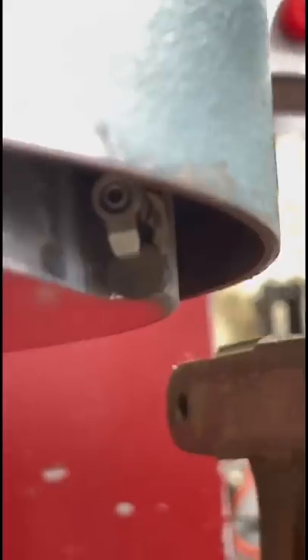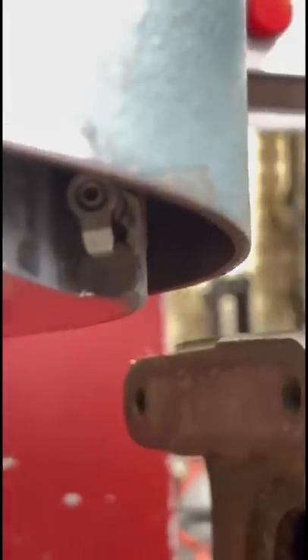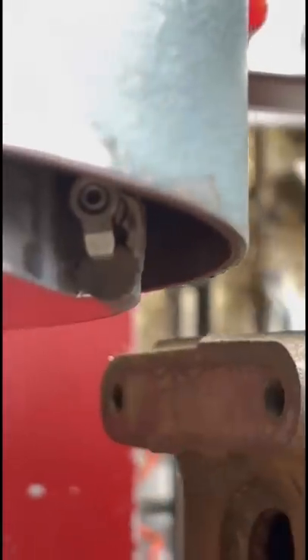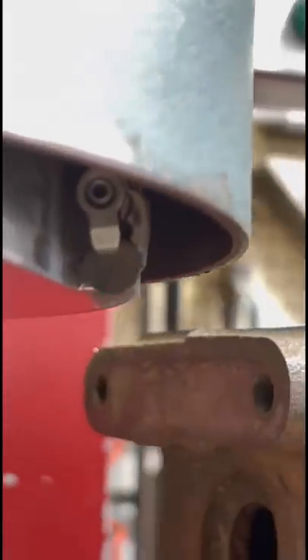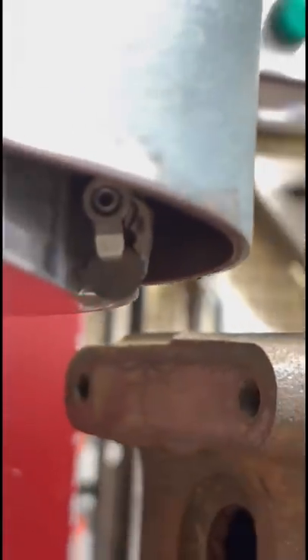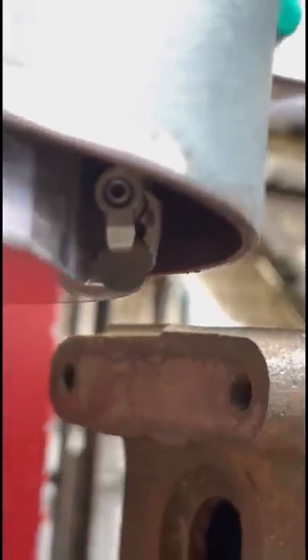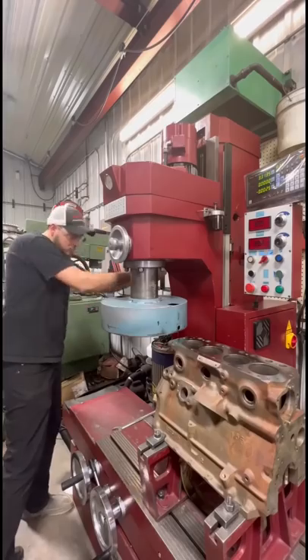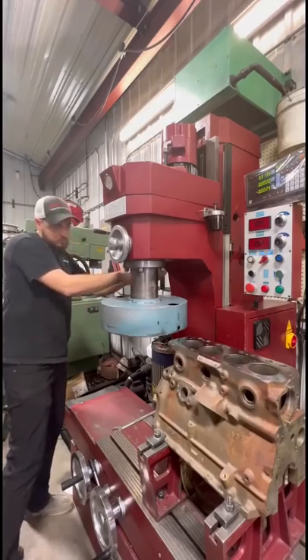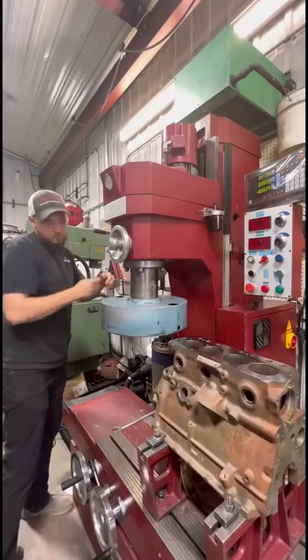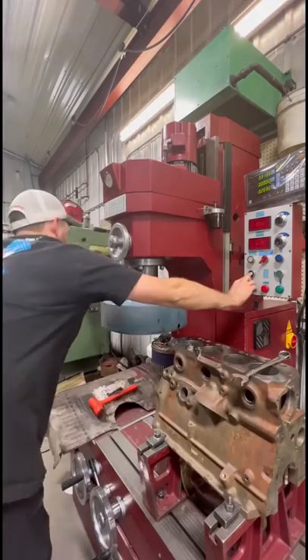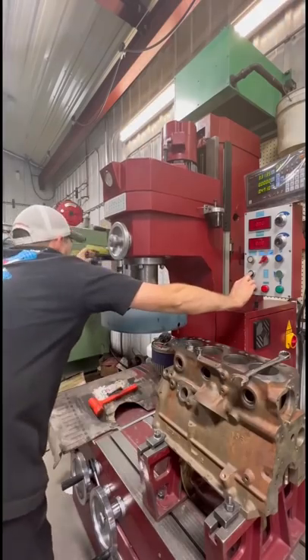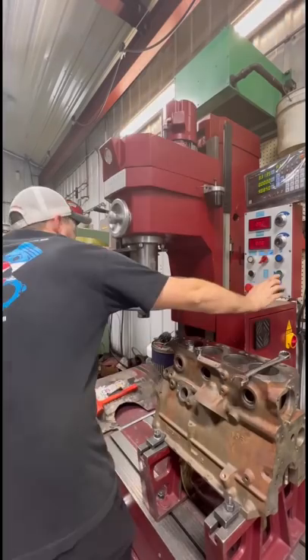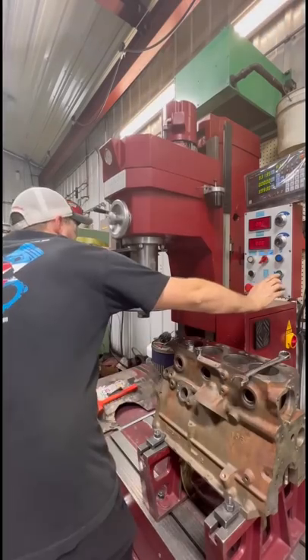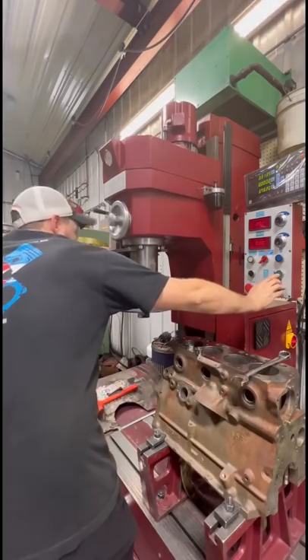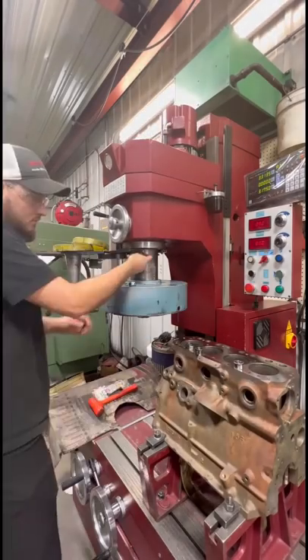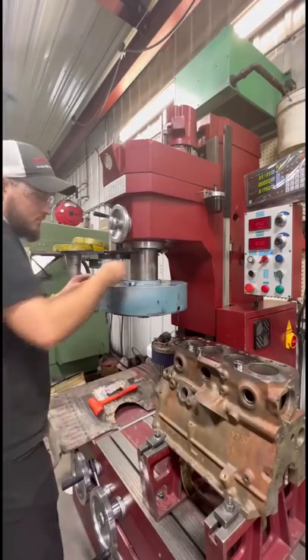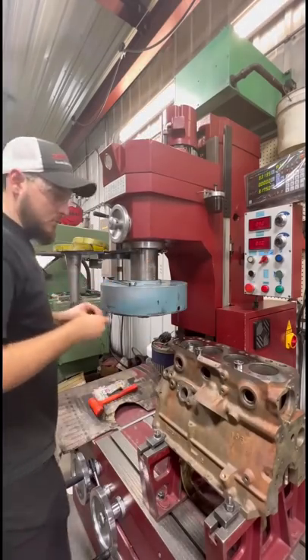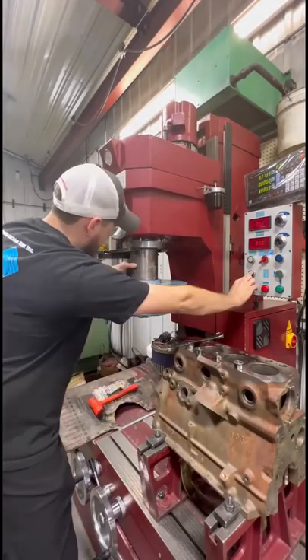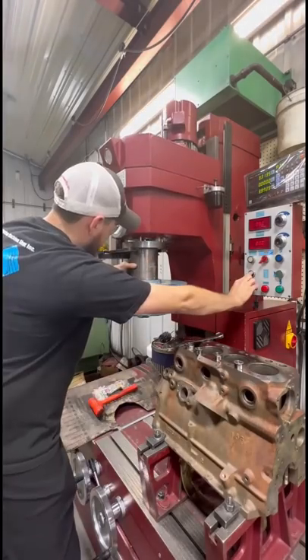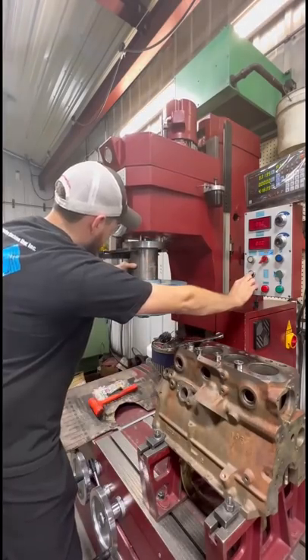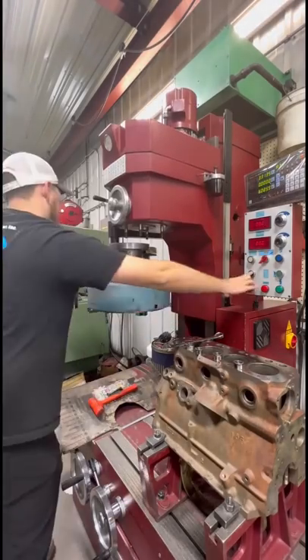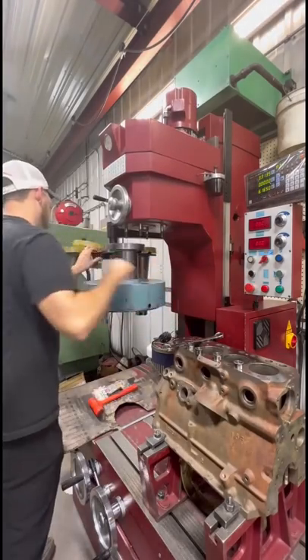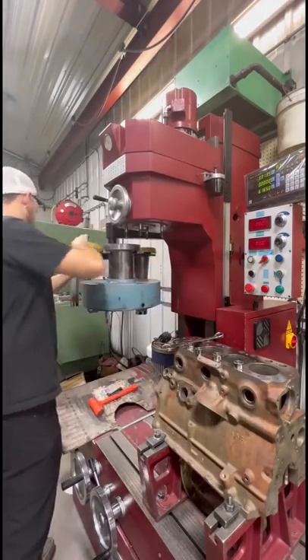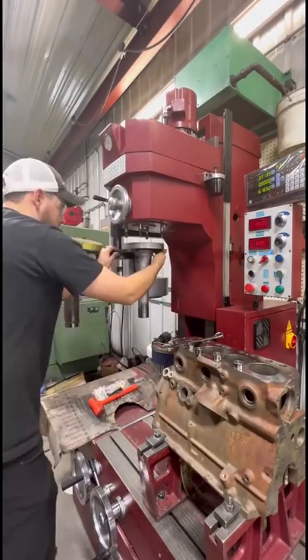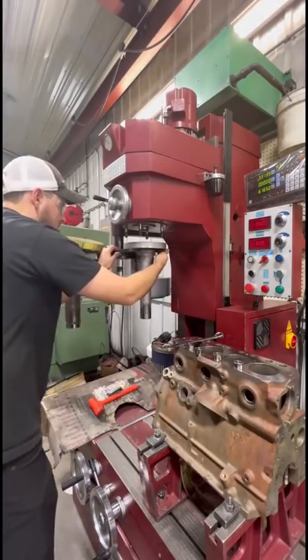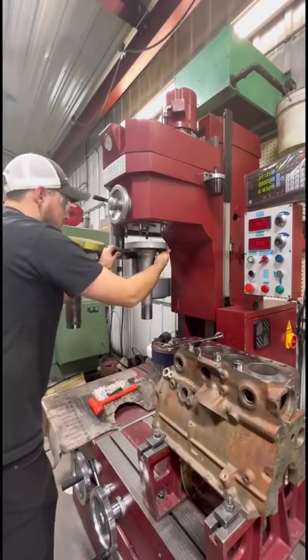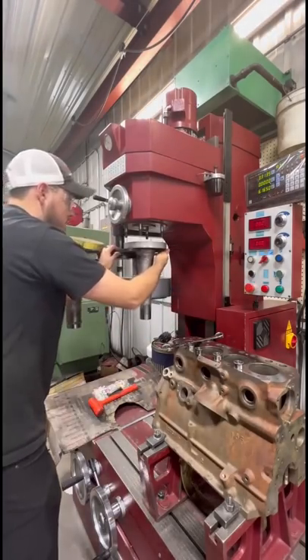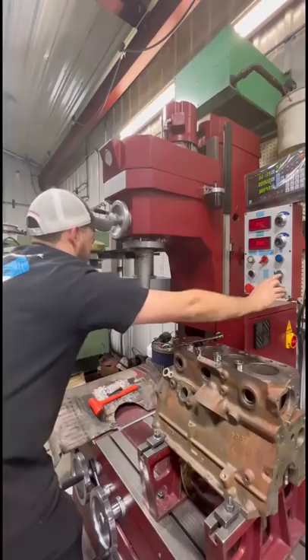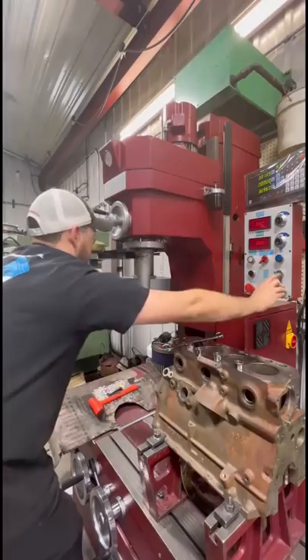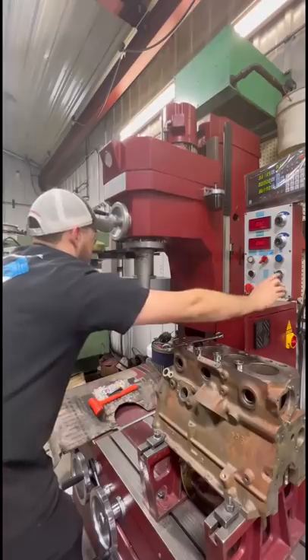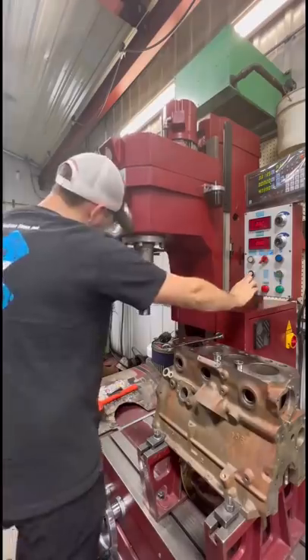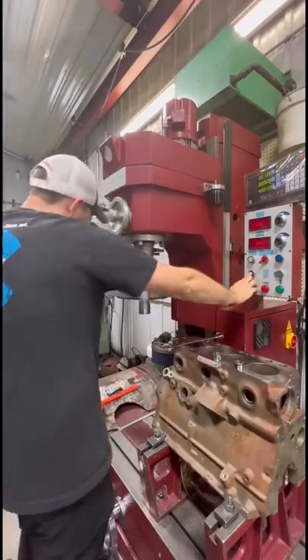If you're wondering, this is what the 3.8 CBN cutter looks like. Next we're going to switch over from the surfacing head to a boring head so that we can bore the block. The spindle caddy on the RMC makes it quick and easy.